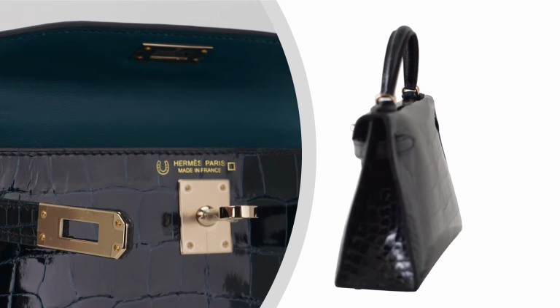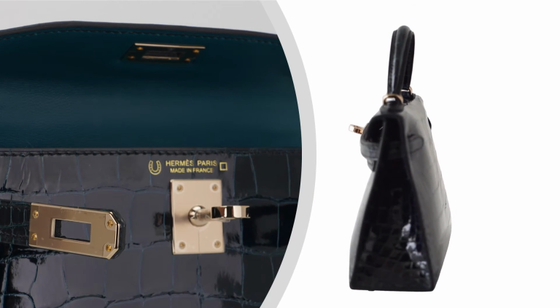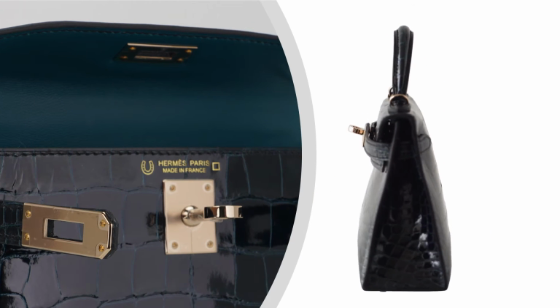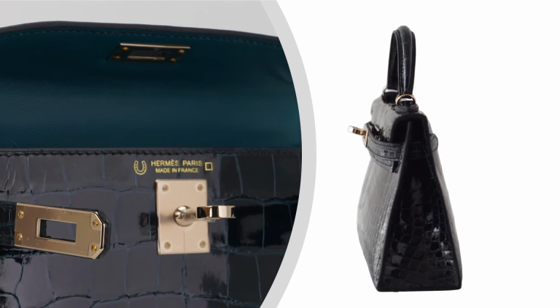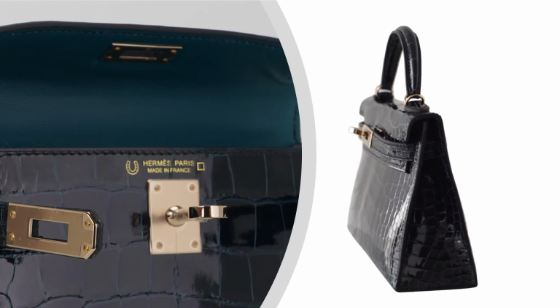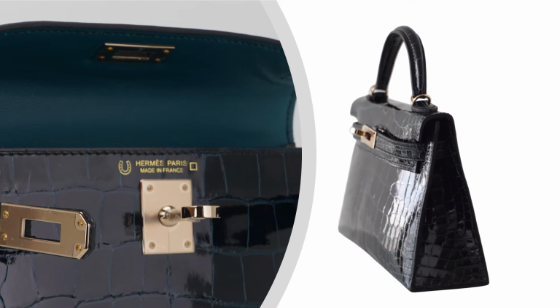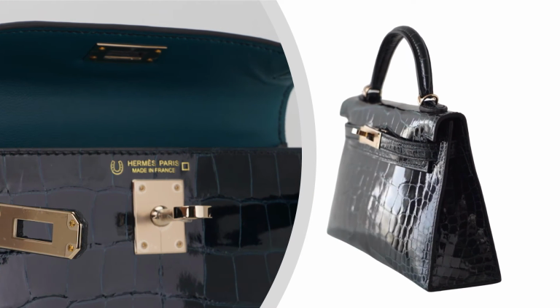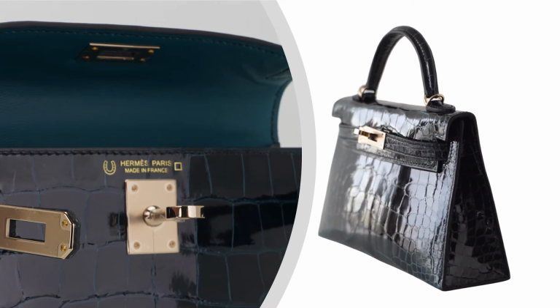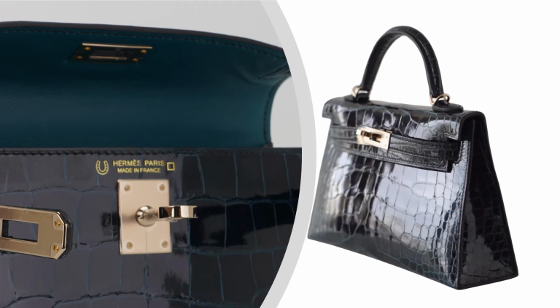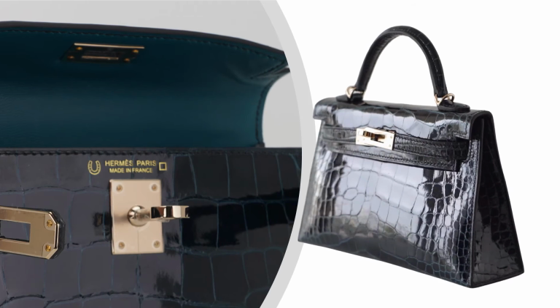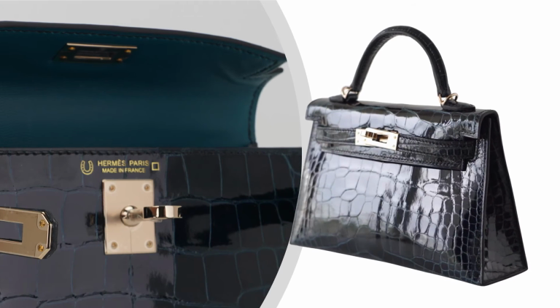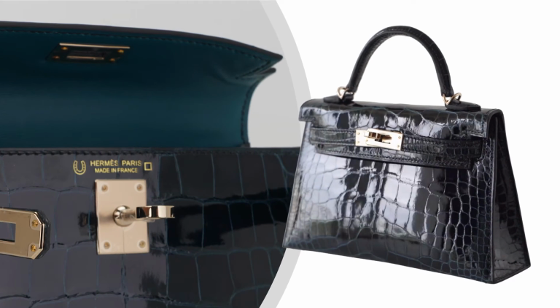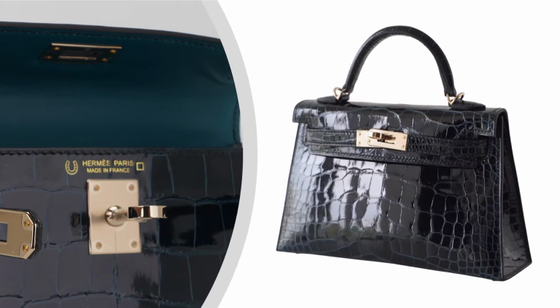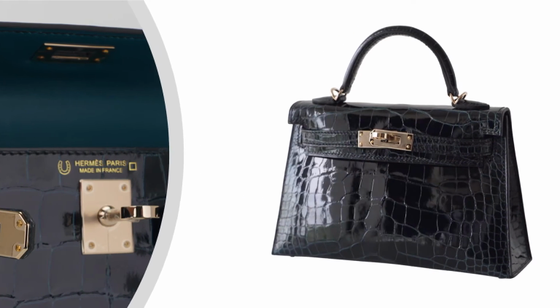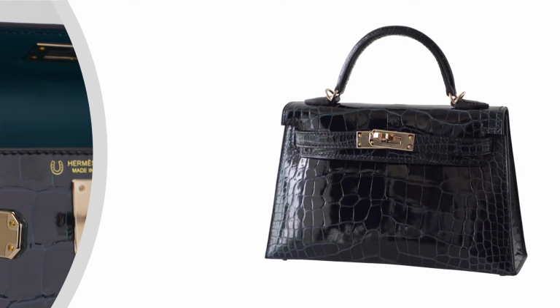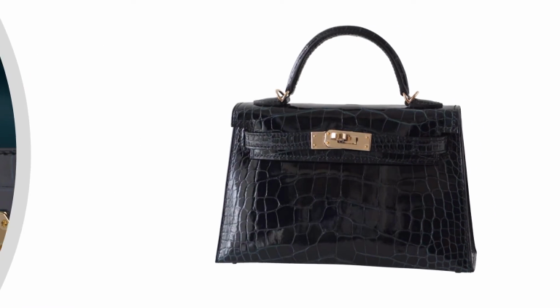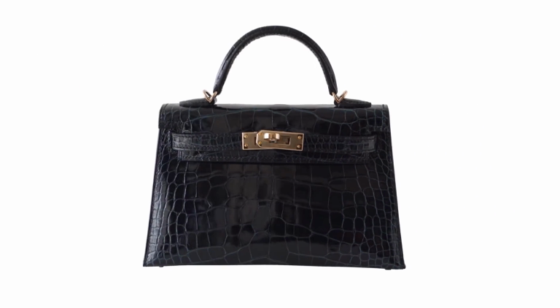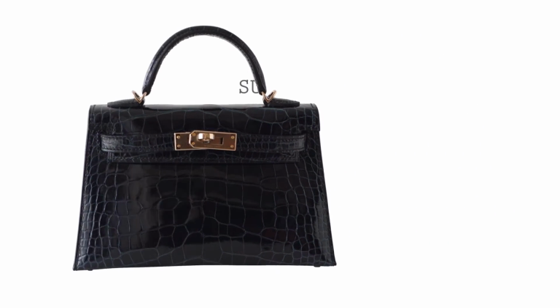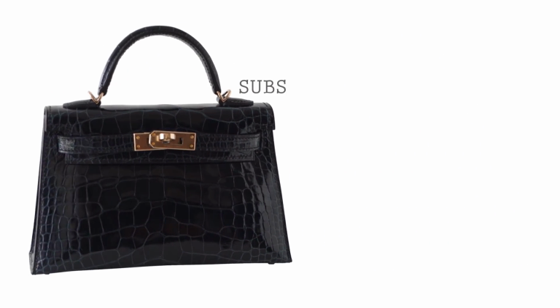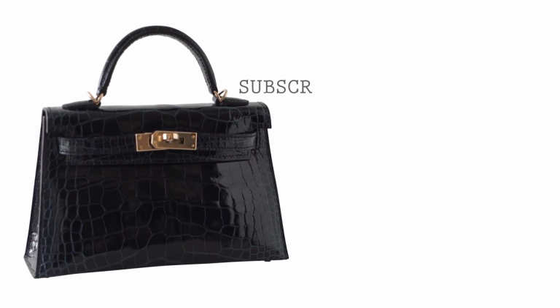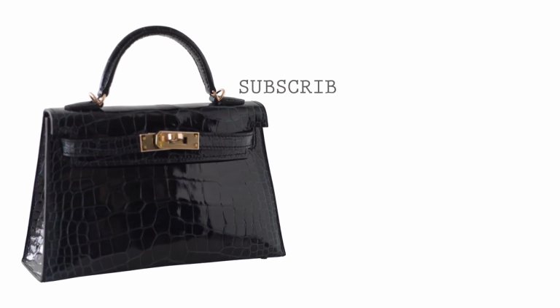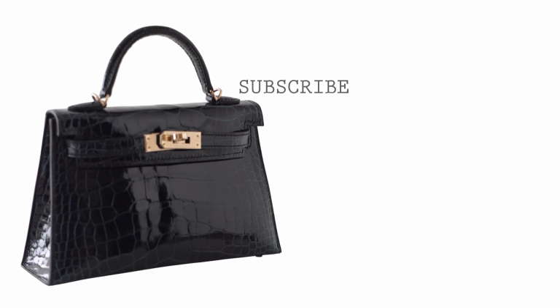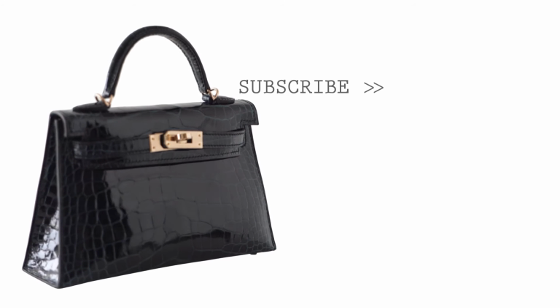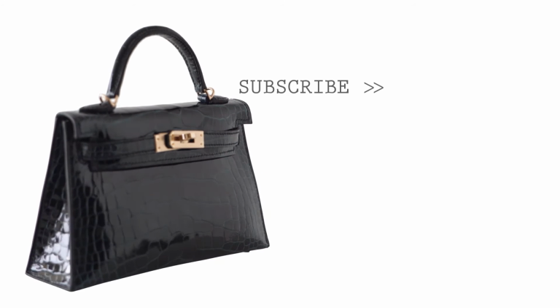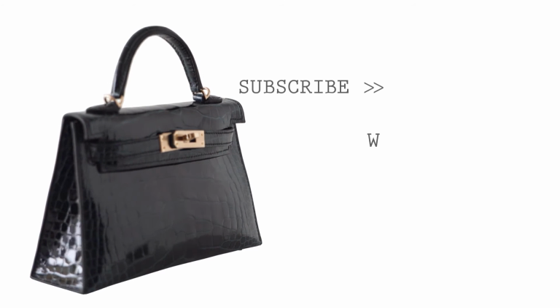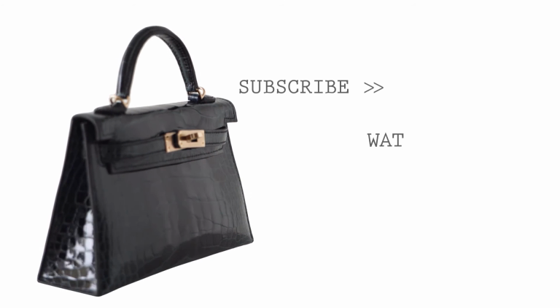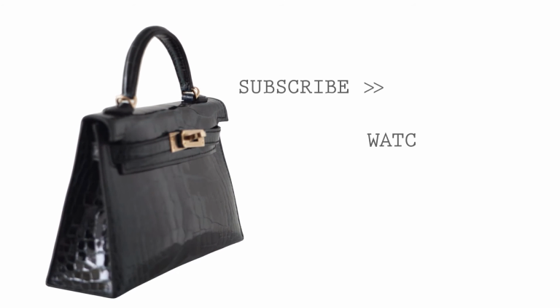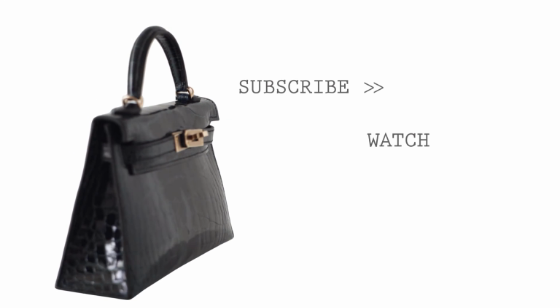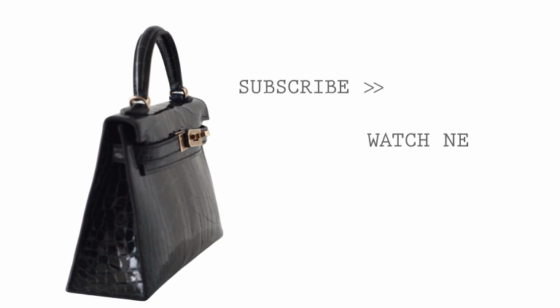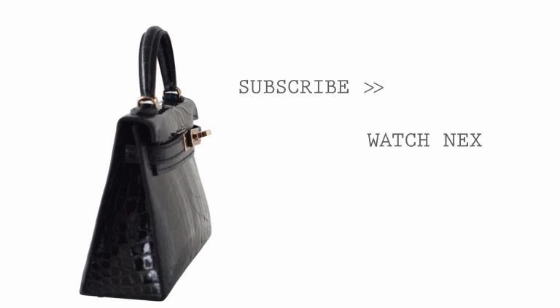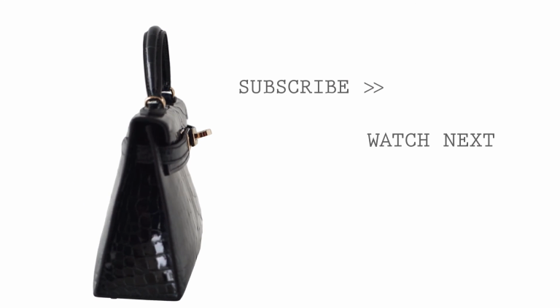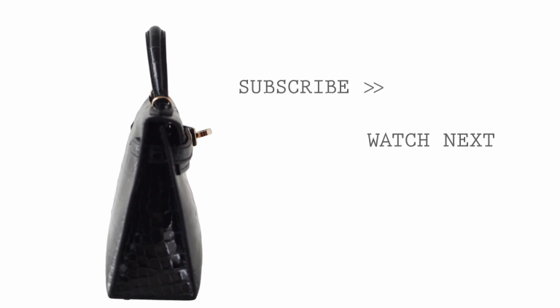Visit Mighty Chick to explore our curated collection of guaranteed authentic Hermes bags and accessories. Don't forget to like and subscribe to our channel to stay updated with the latest fashion trends and exclusive reviews.